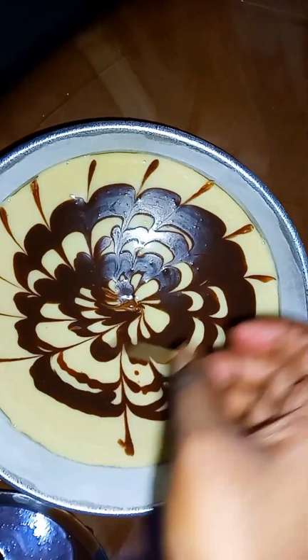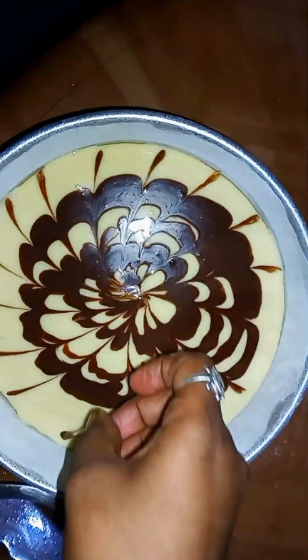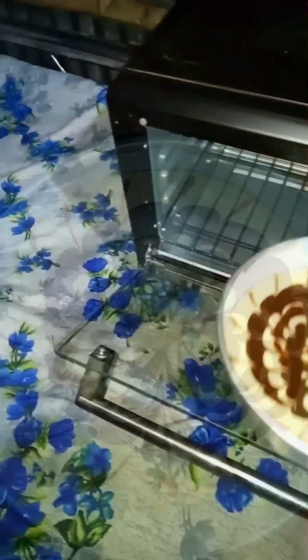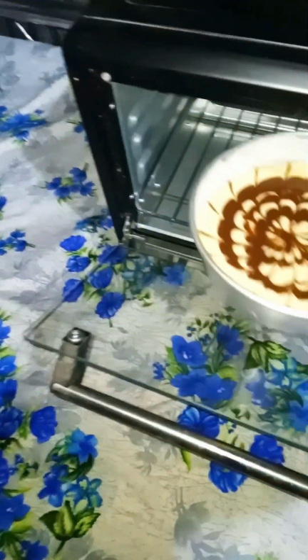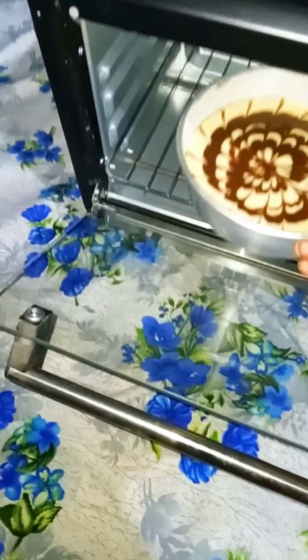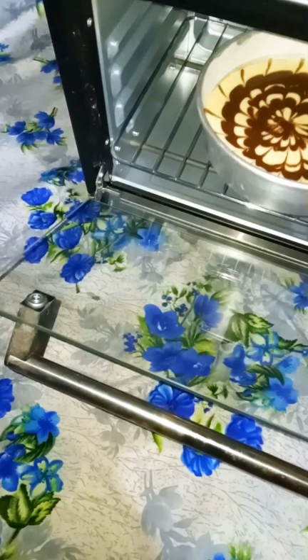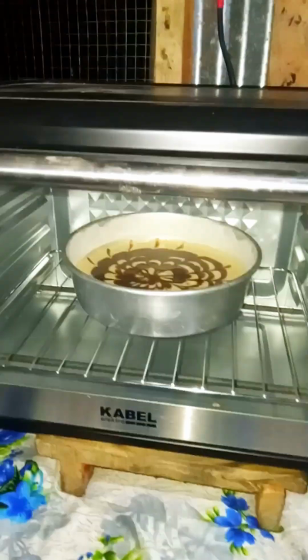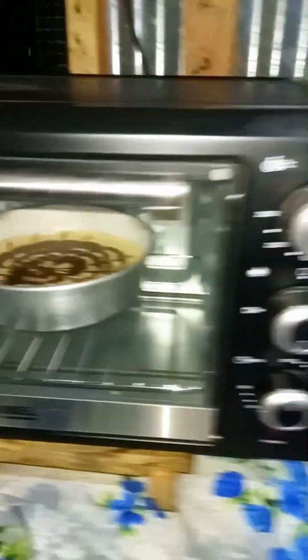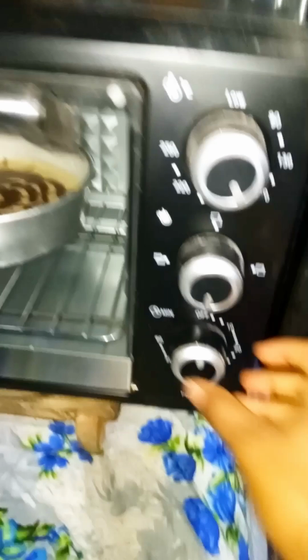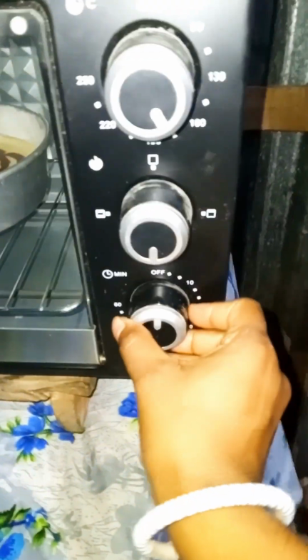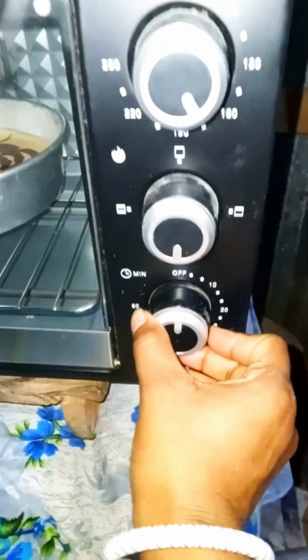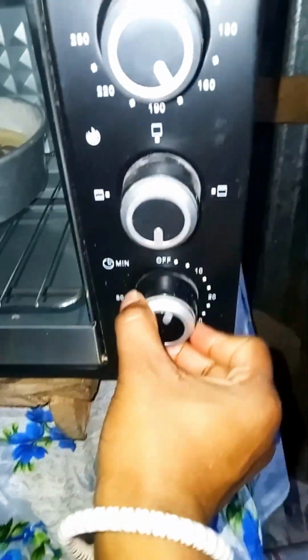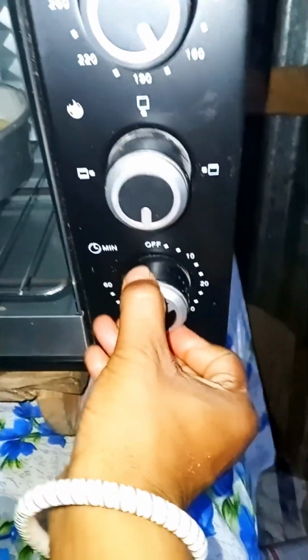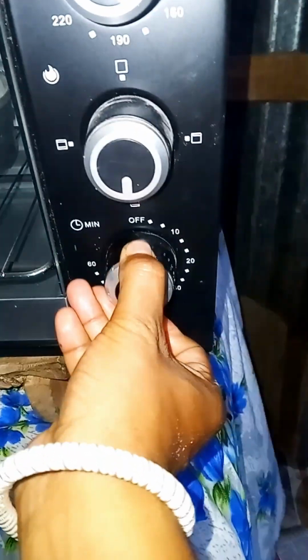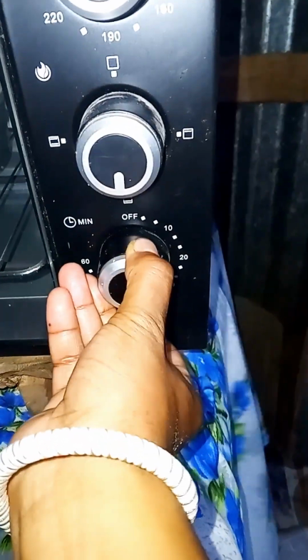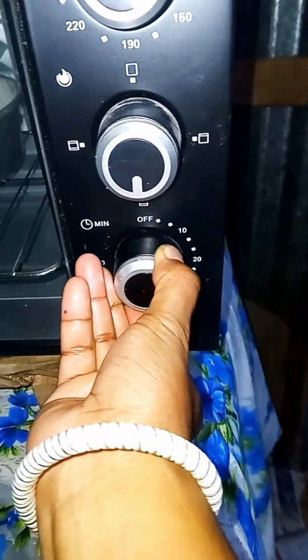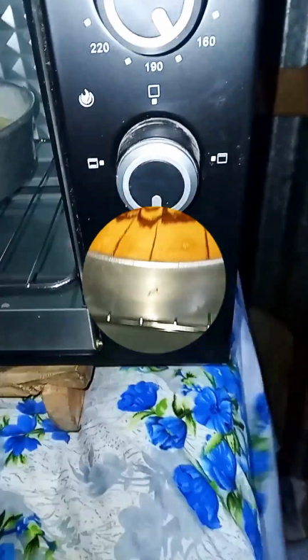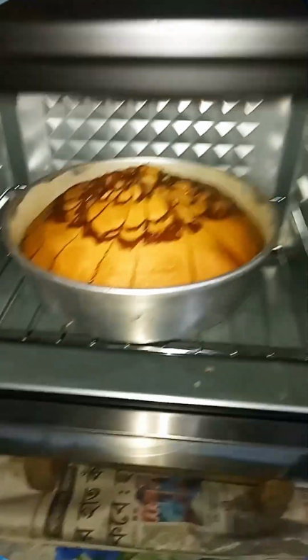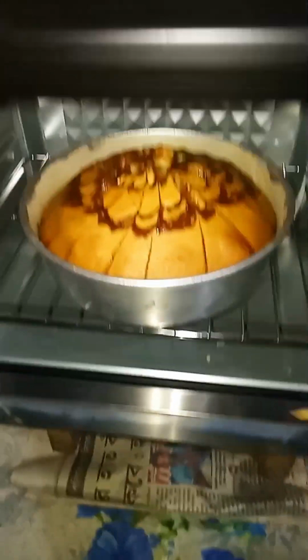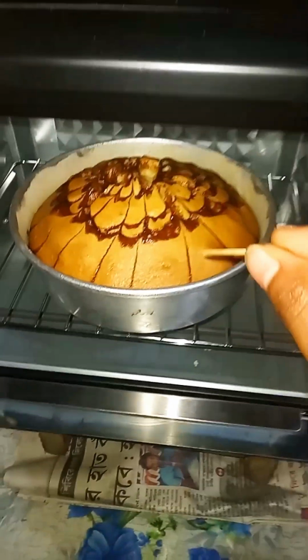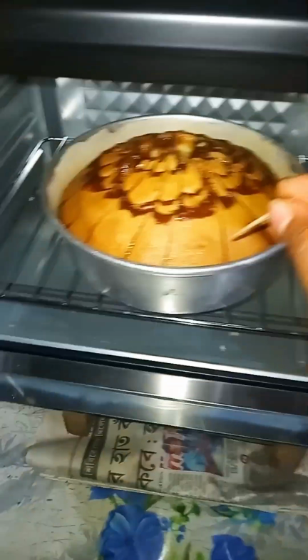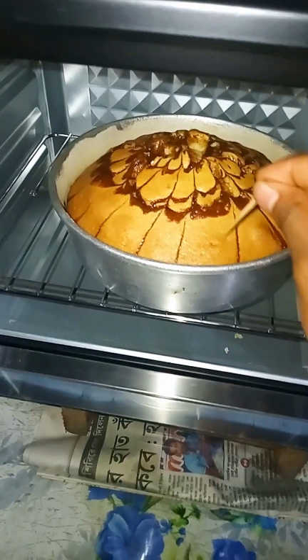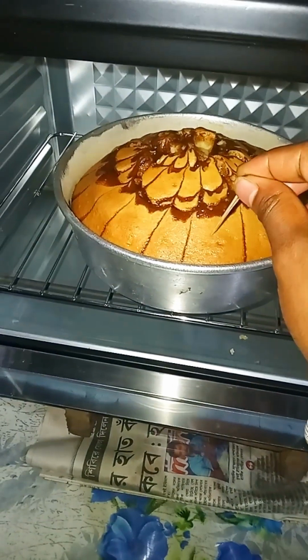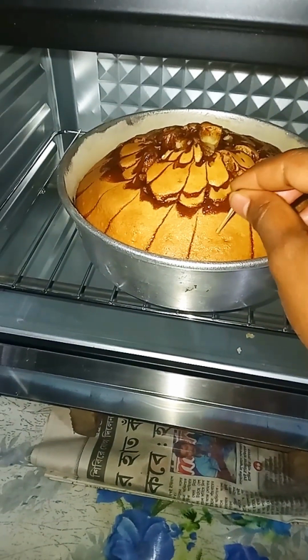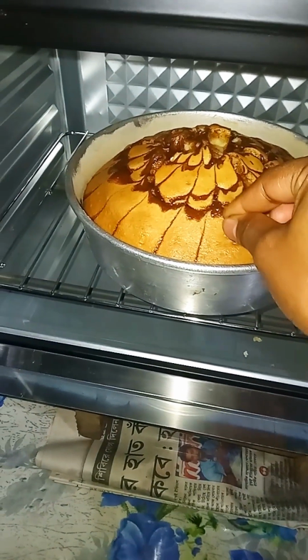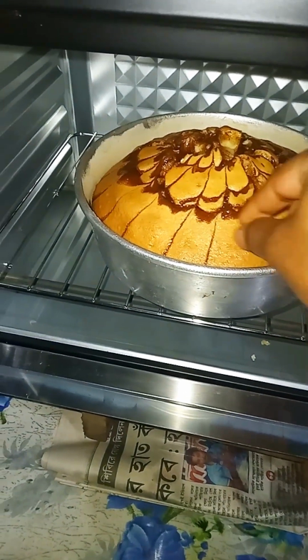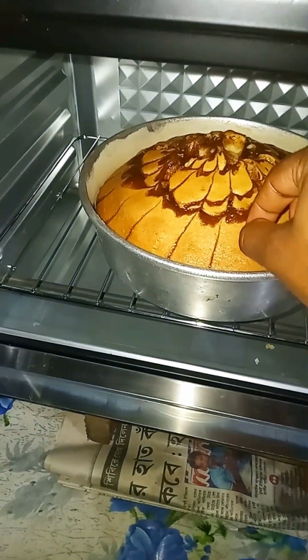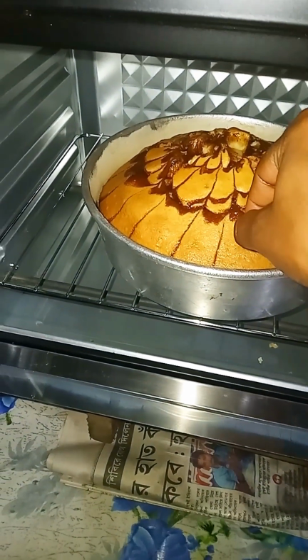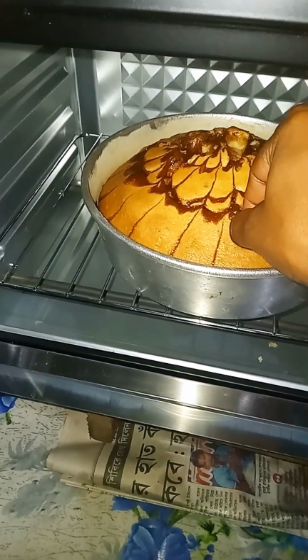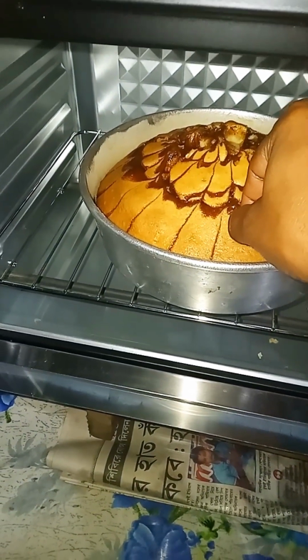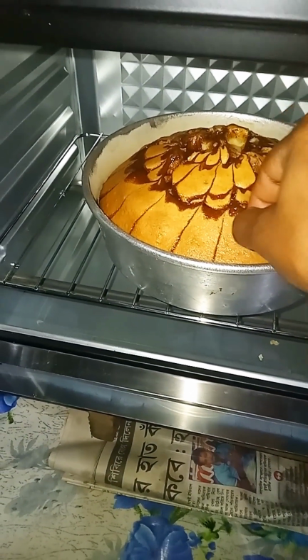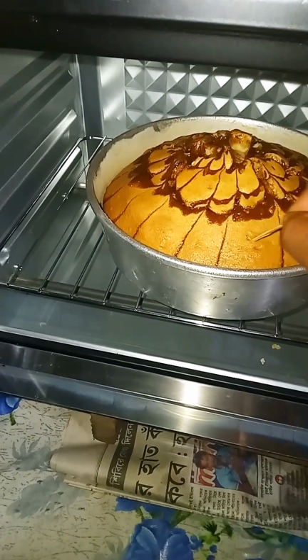So I have to decorate it. I have to bake it for 30 minutes. If you want to check it out, you can check if it is clean and done.